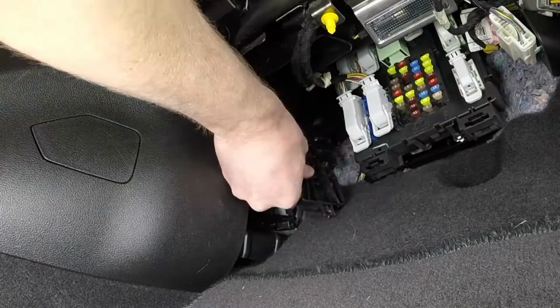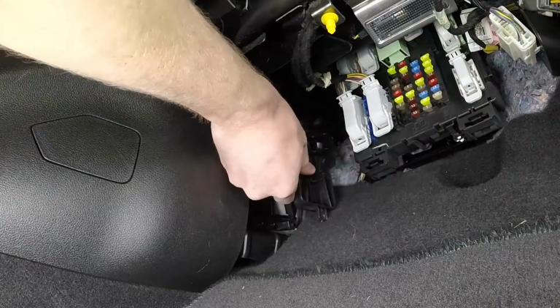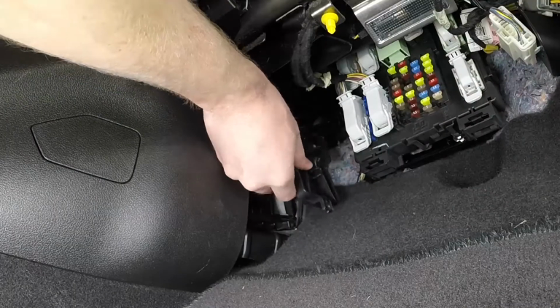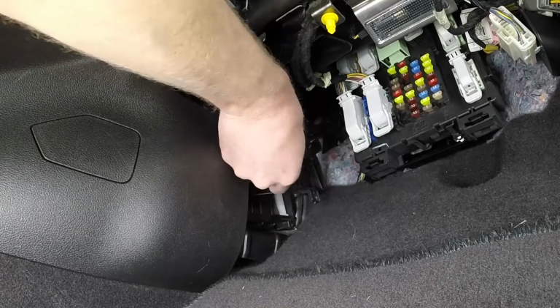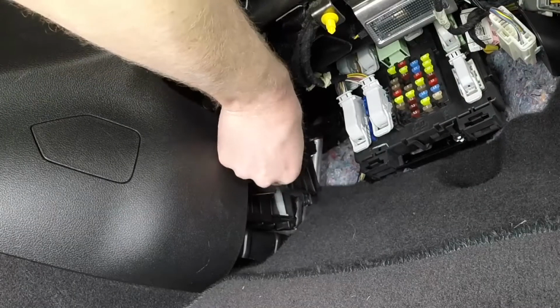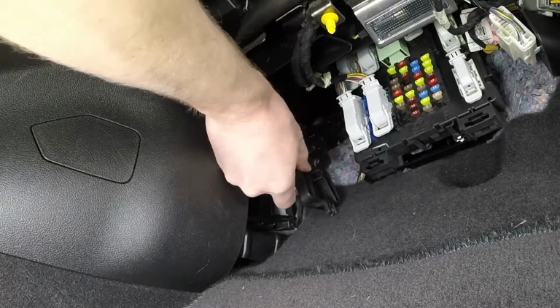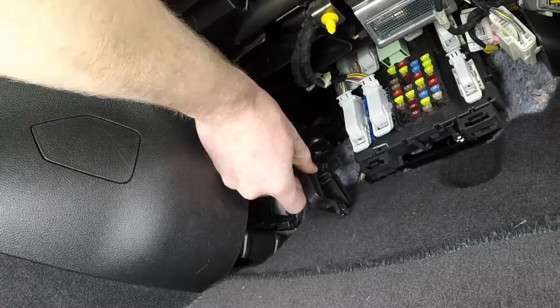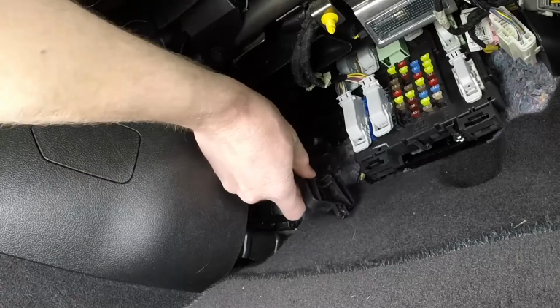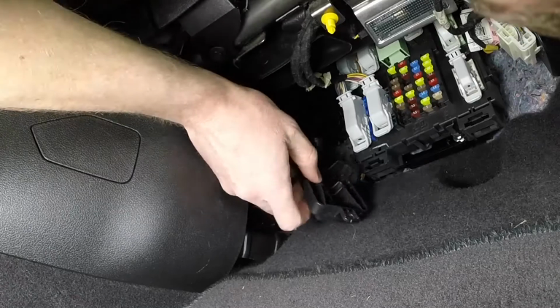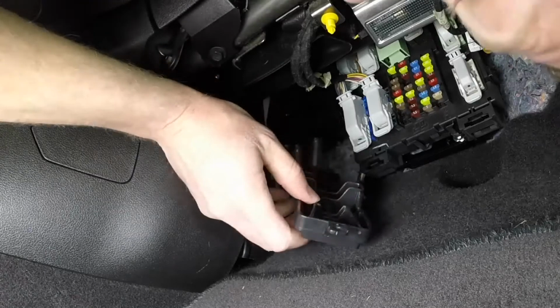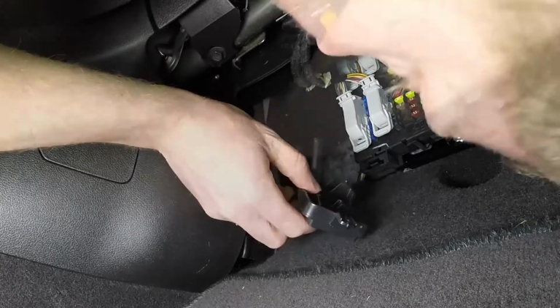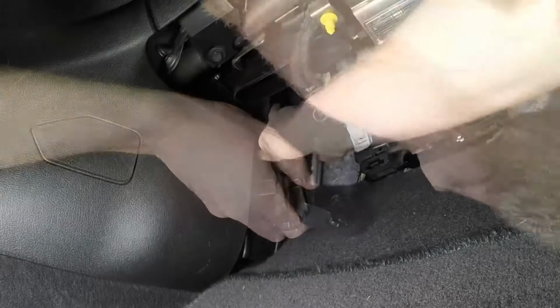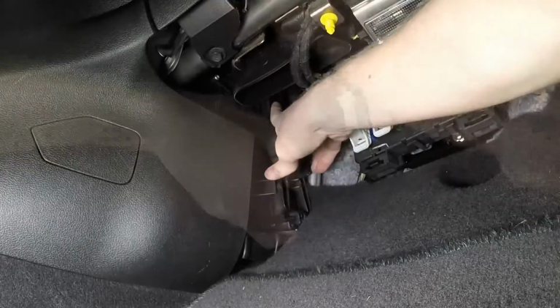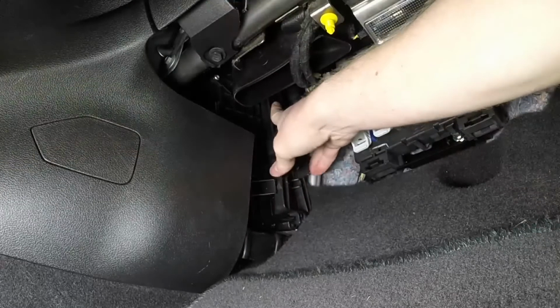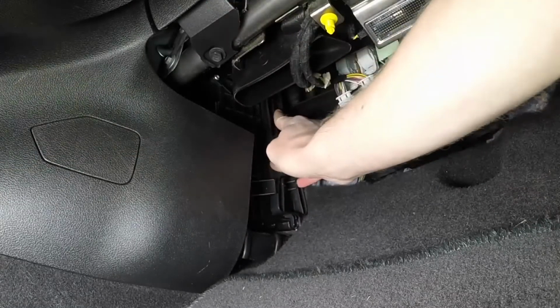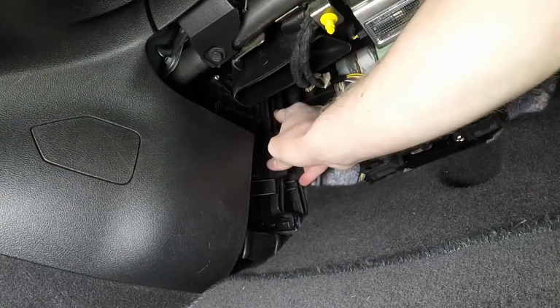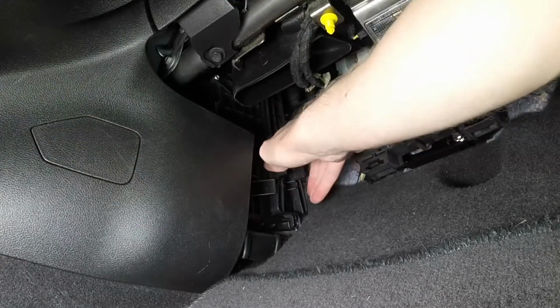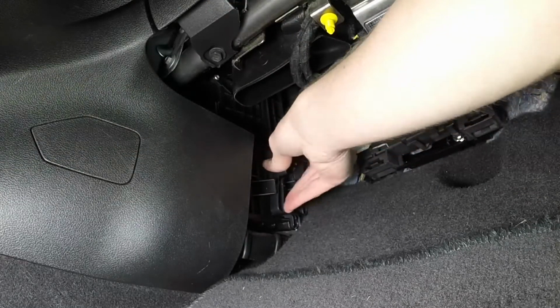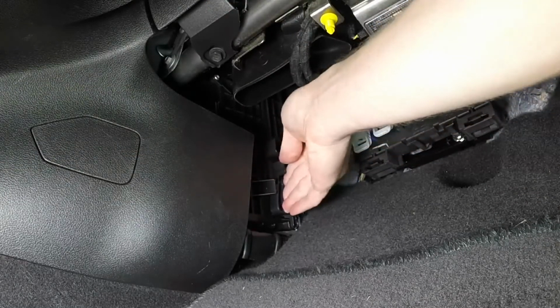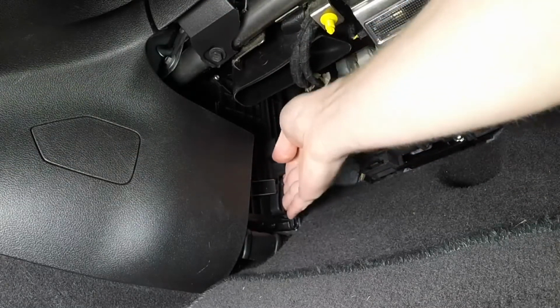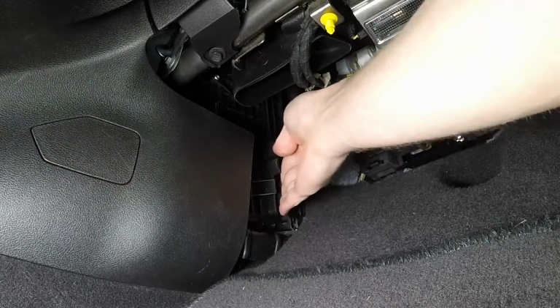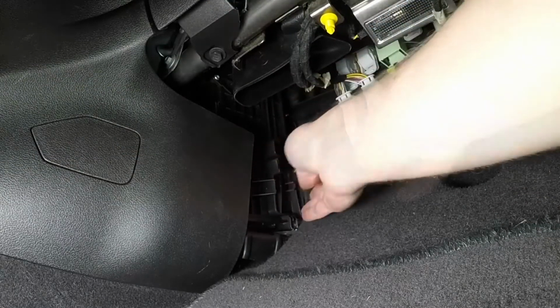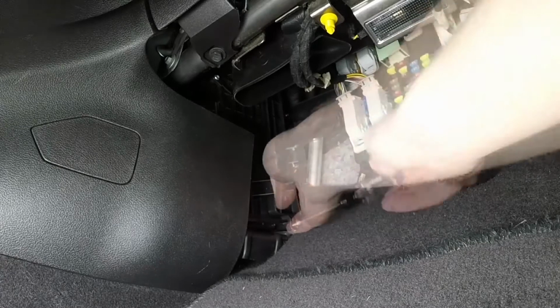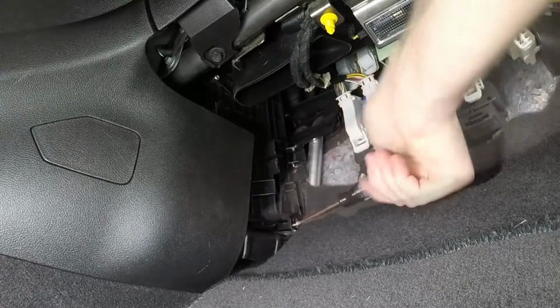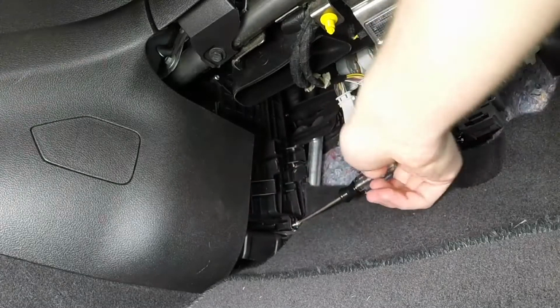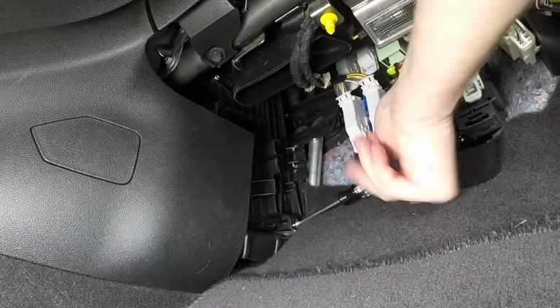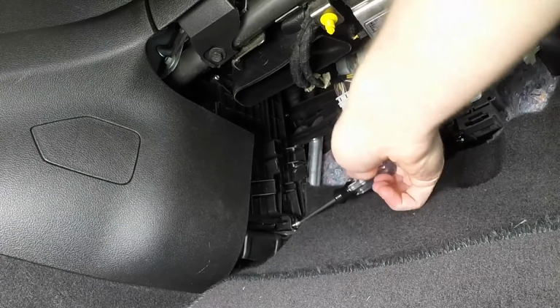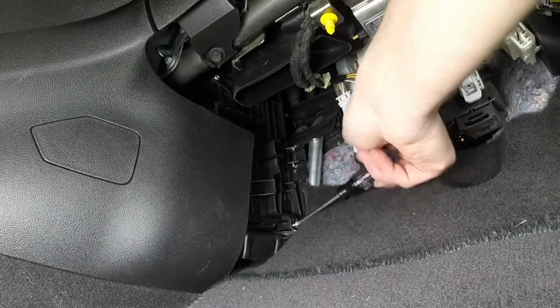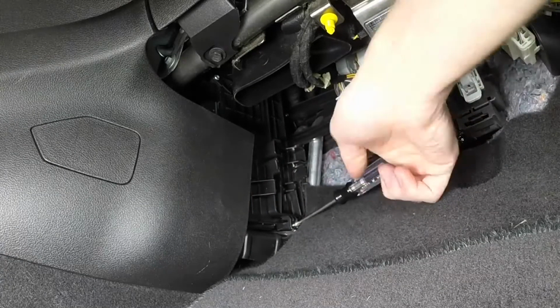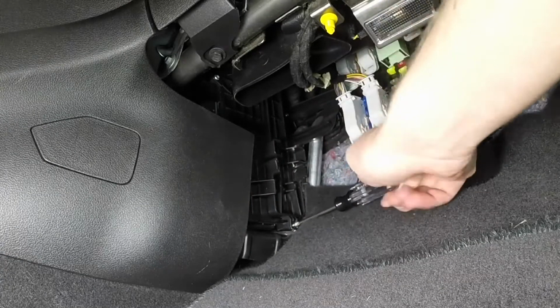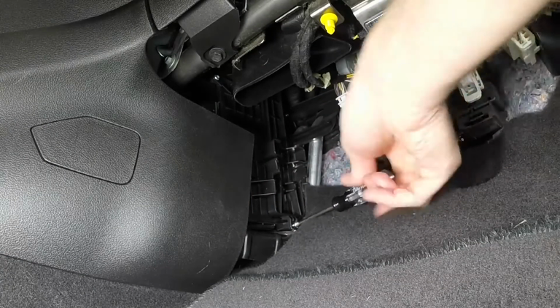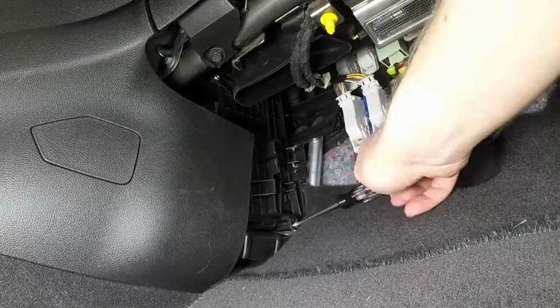Install the filter cover, inserting the tab into the slot at the top, then pressing the cover securely in place until the side tabs are engaged. Install the cover retaining screw.